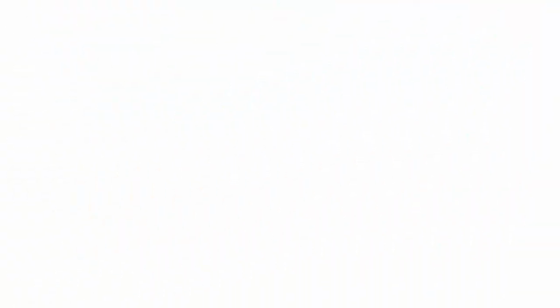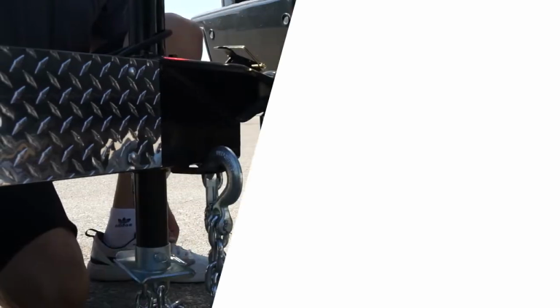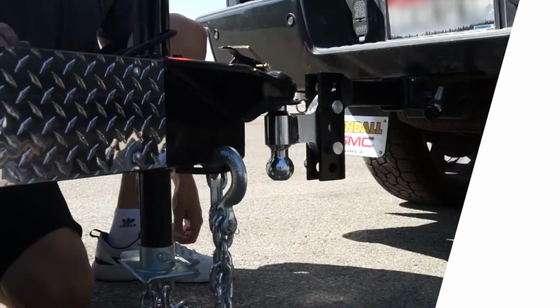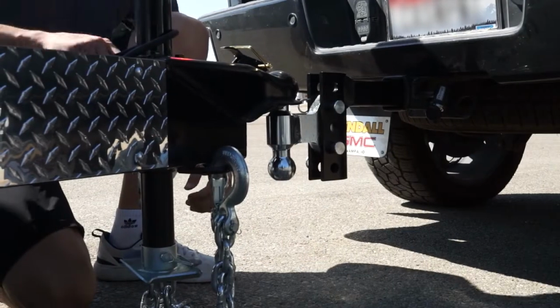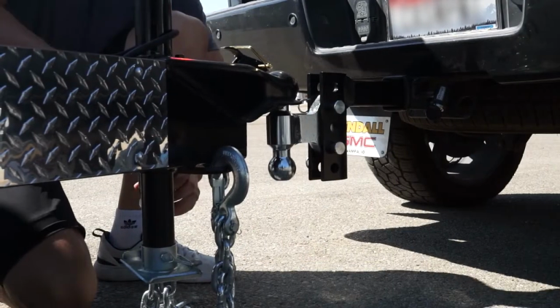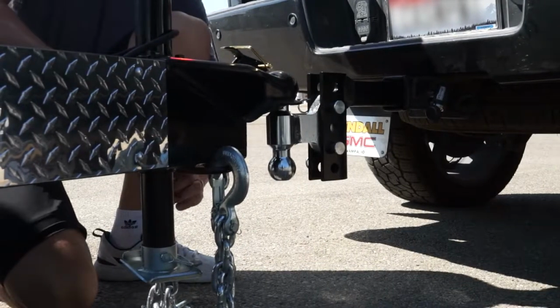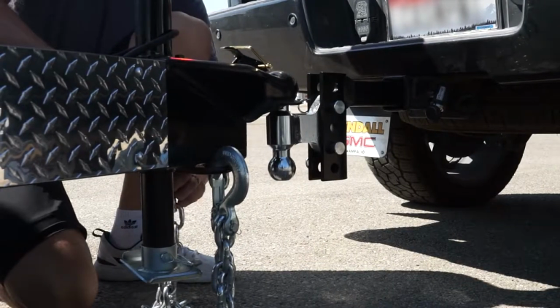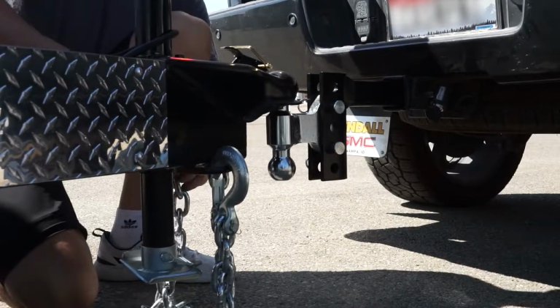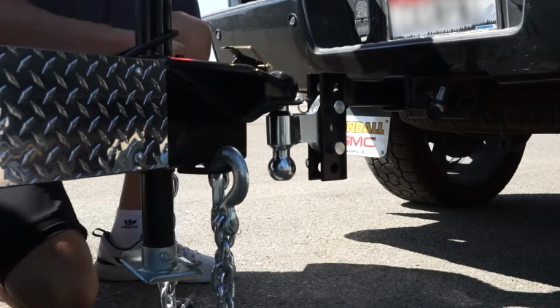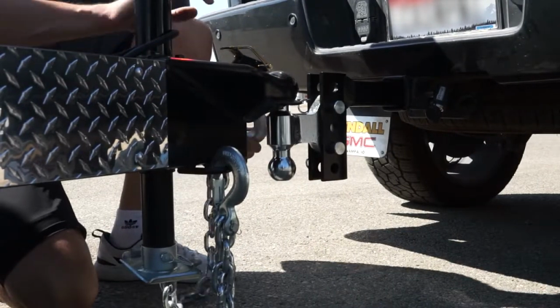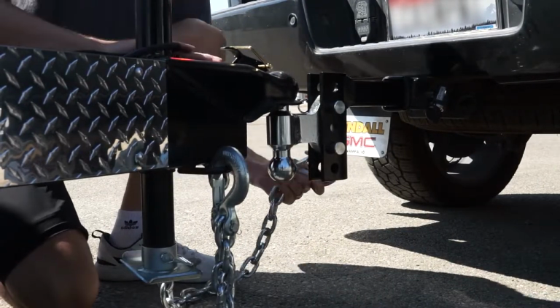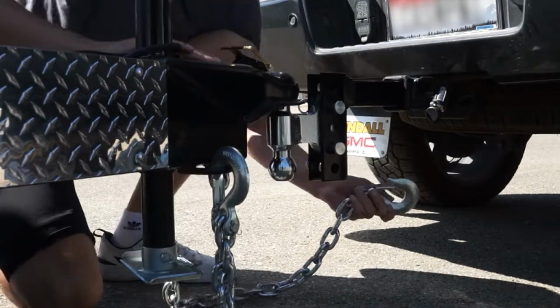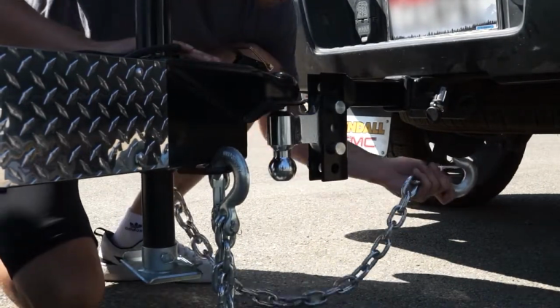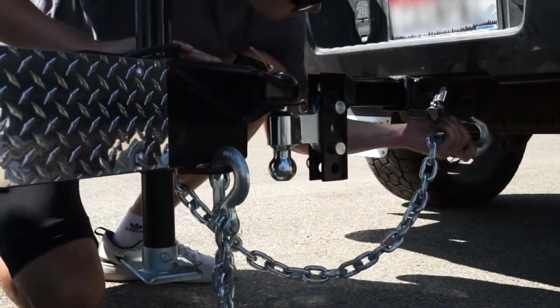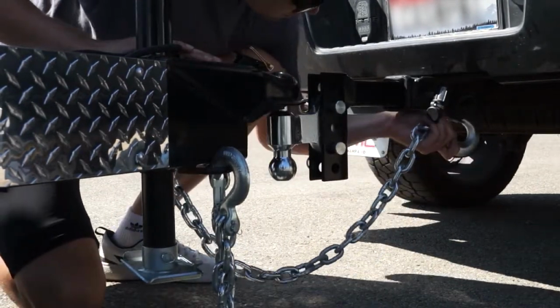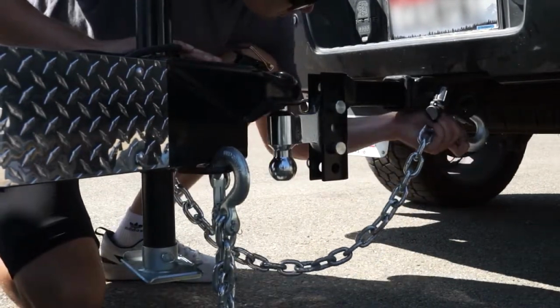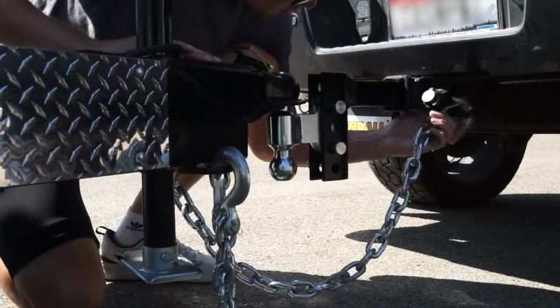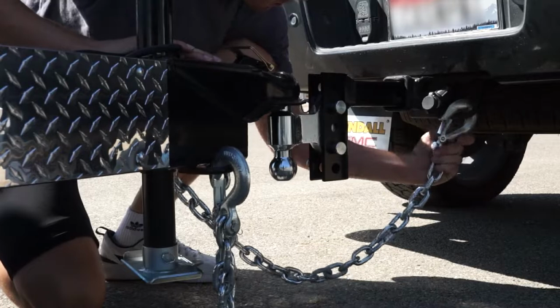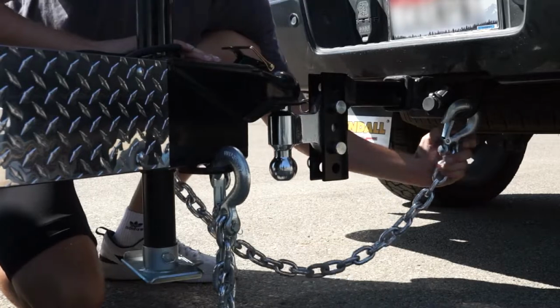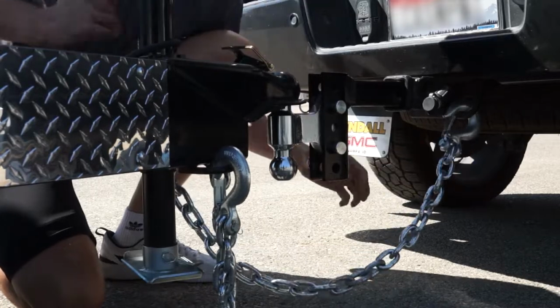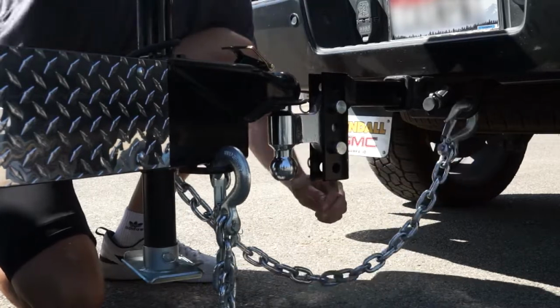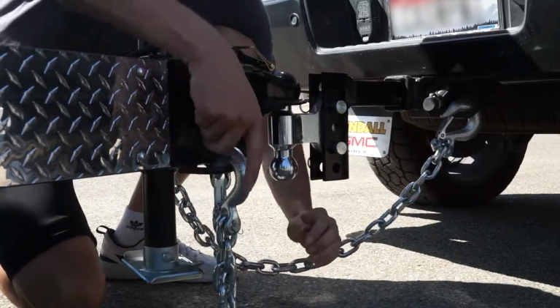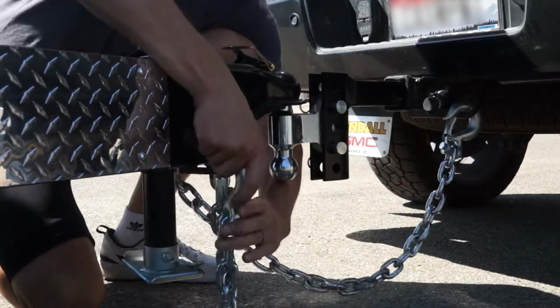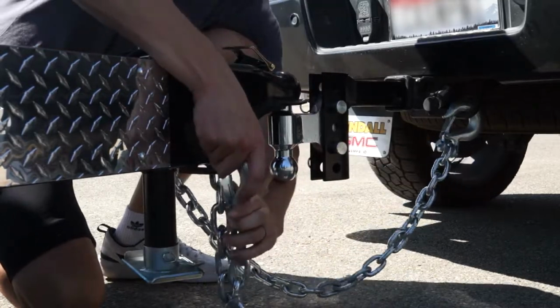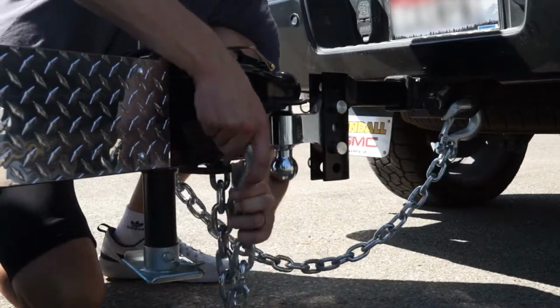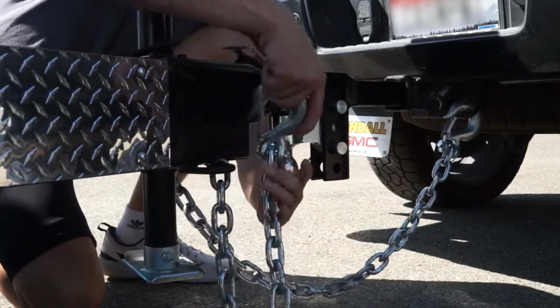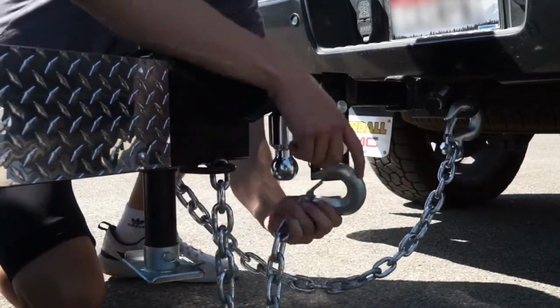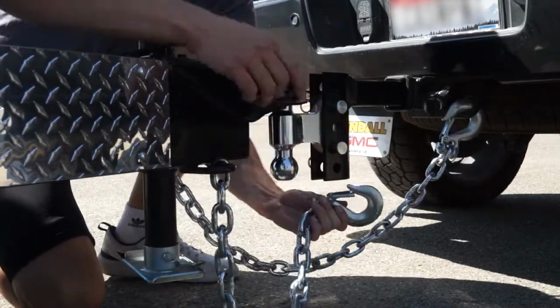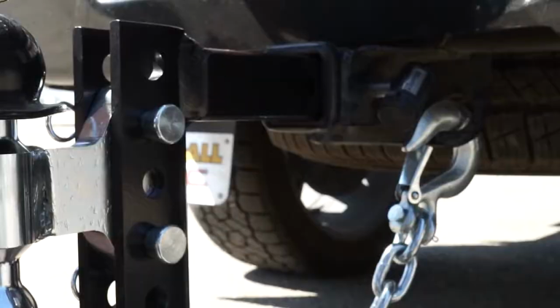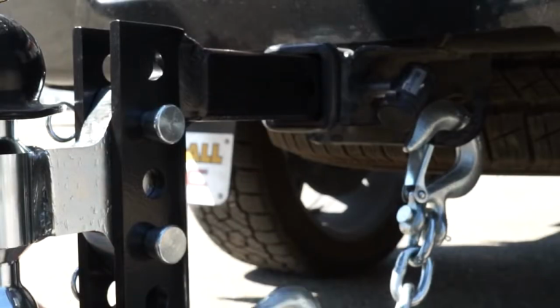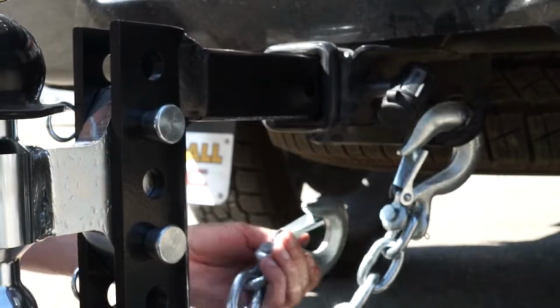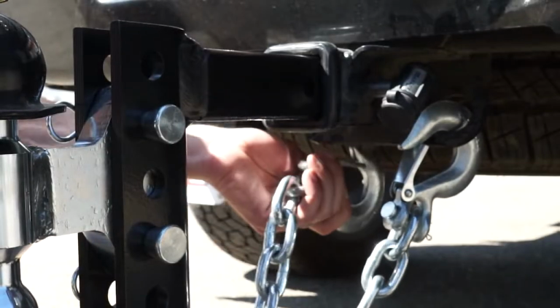Now that the coupler is locked in place, the next step is to attach your trailer safety chains to your vehicle. Remember to cross your chains in an X pattern for added clearance and protection.